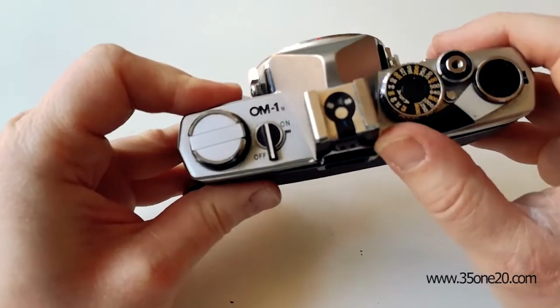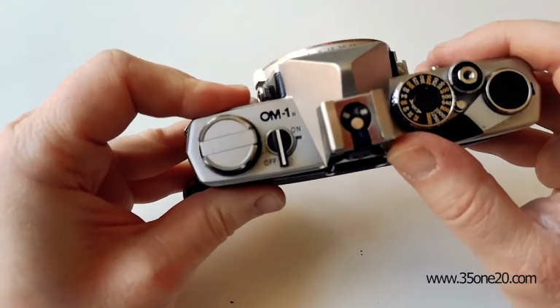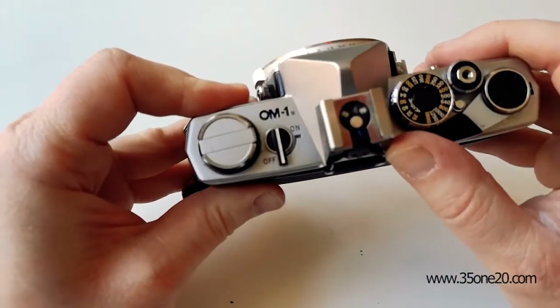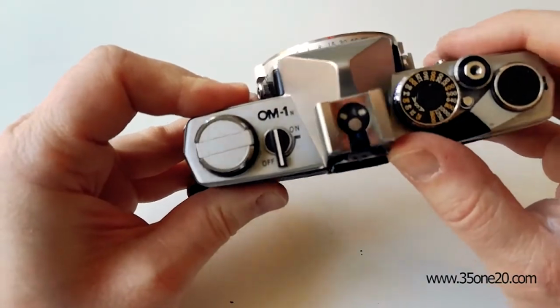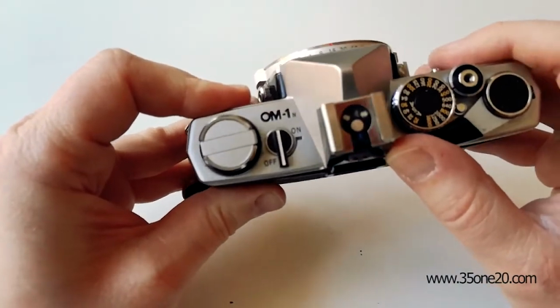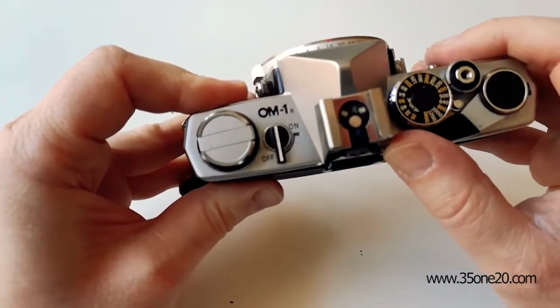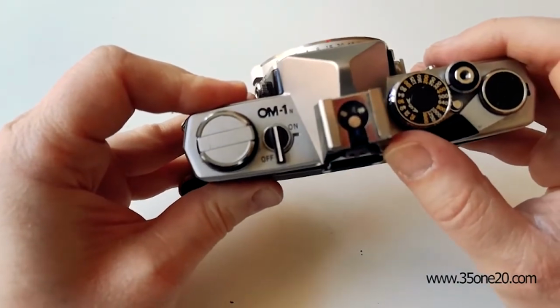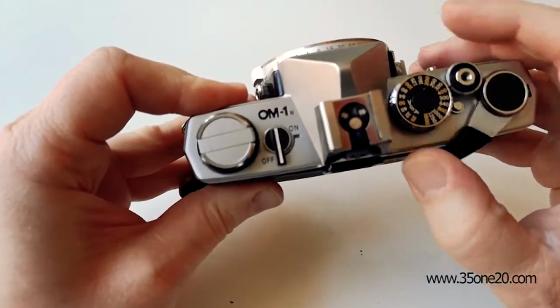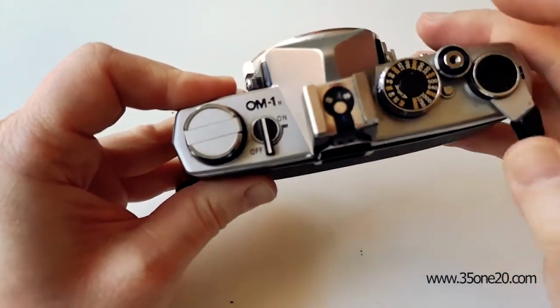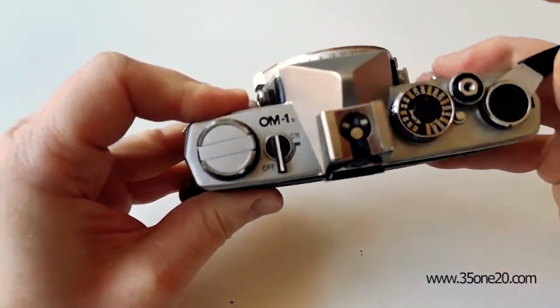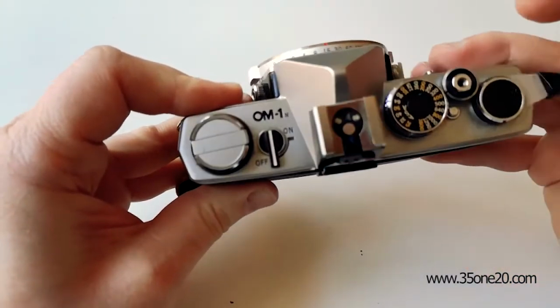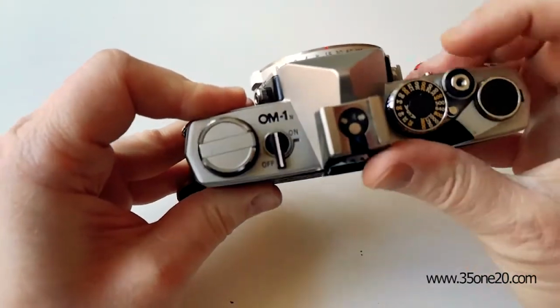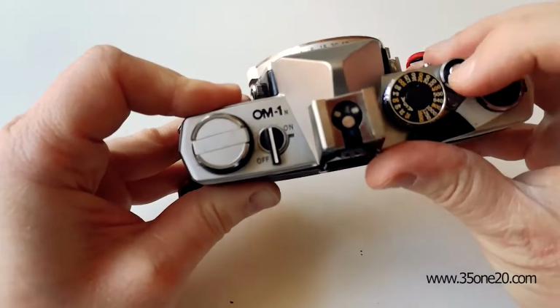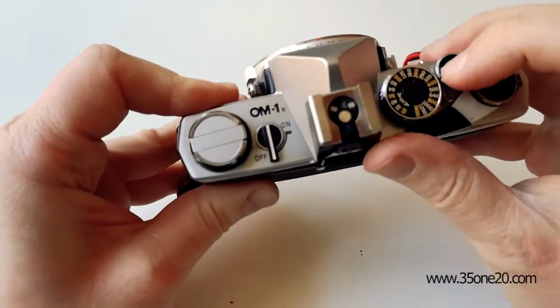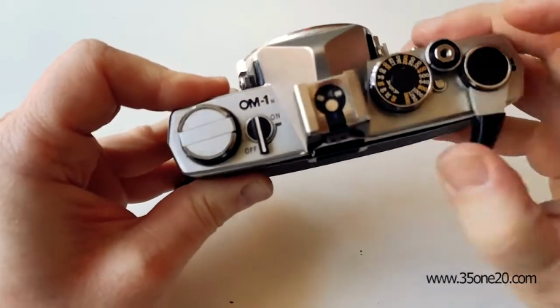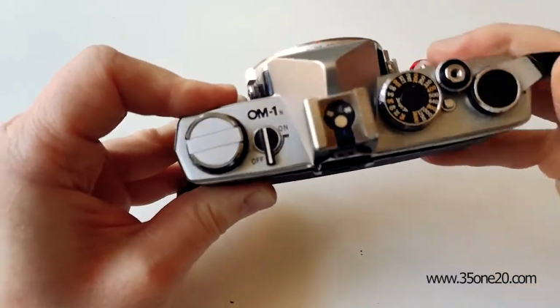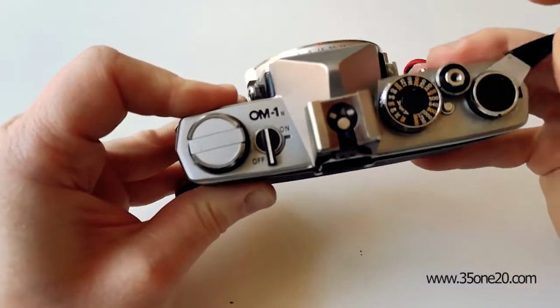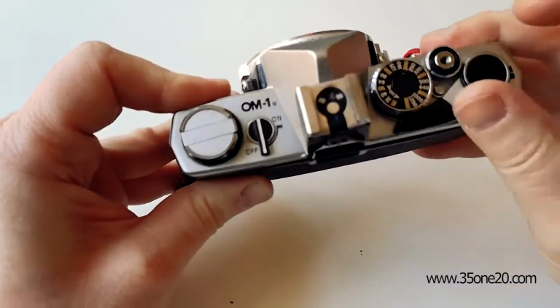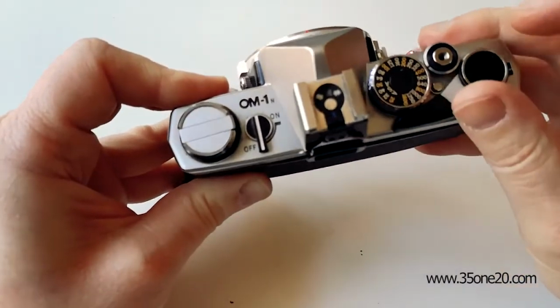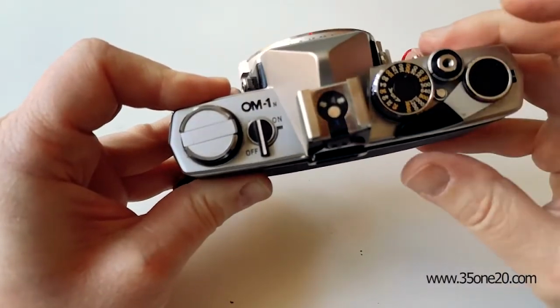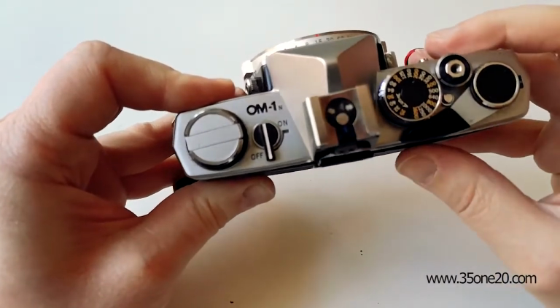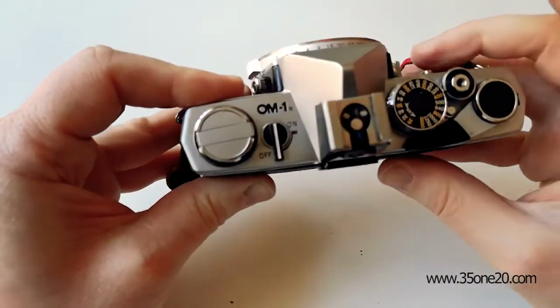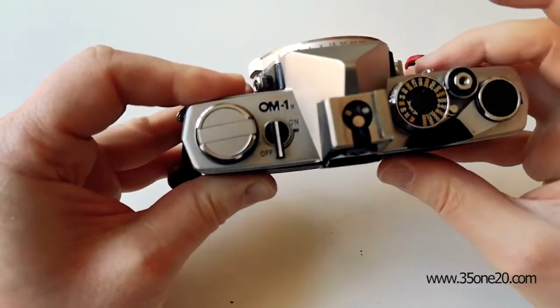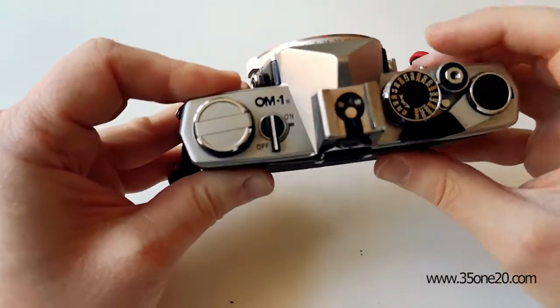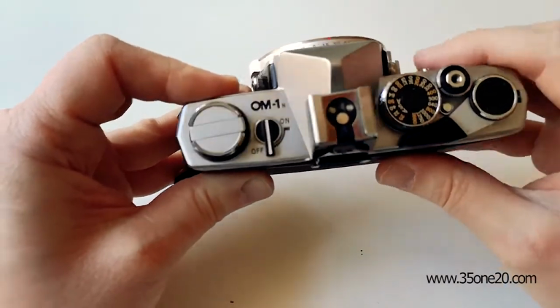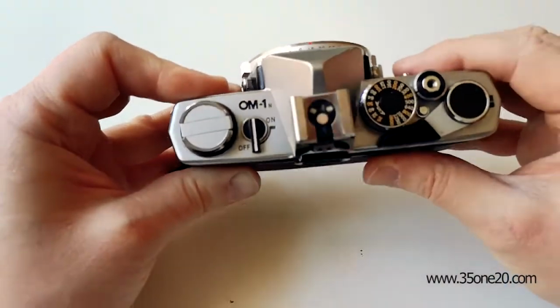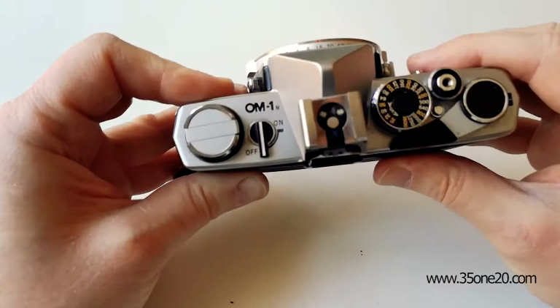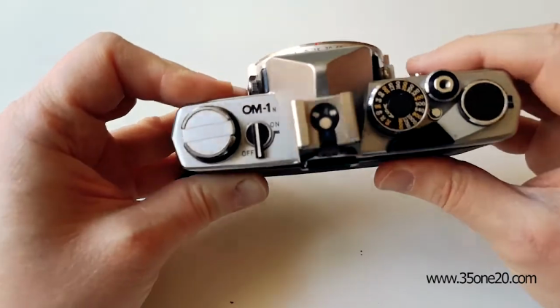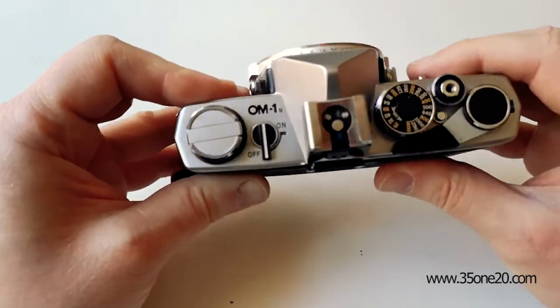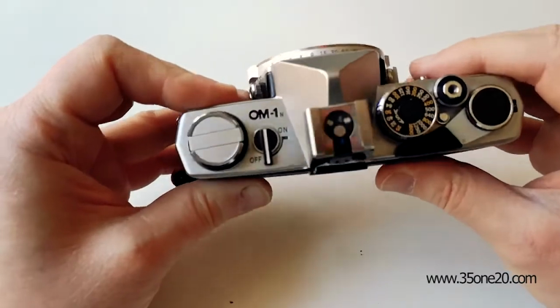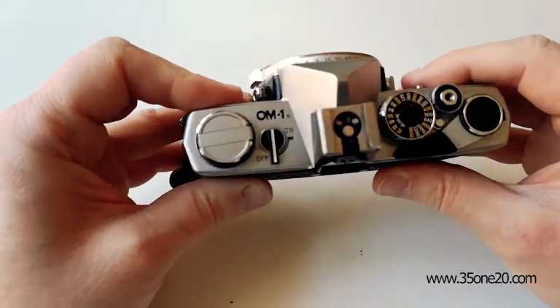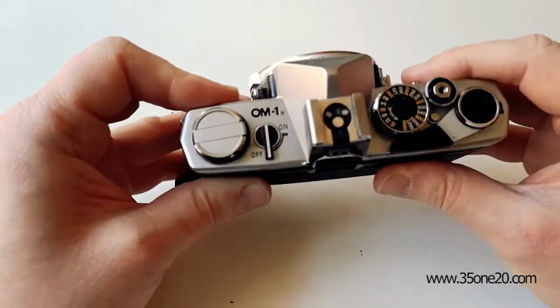But when the film is, like I said, loose in the canister, this knob doesn't turn around. So now I'm not sure whether the film is loaded correctly or not.